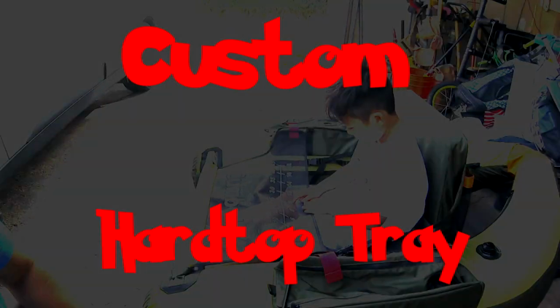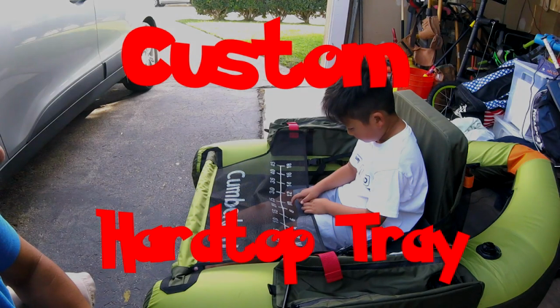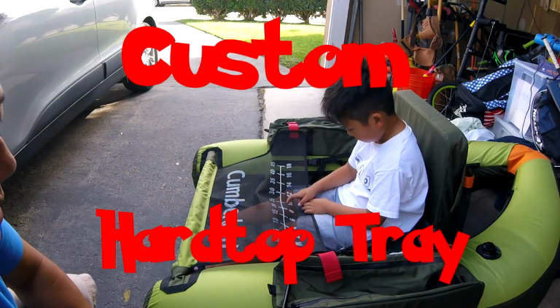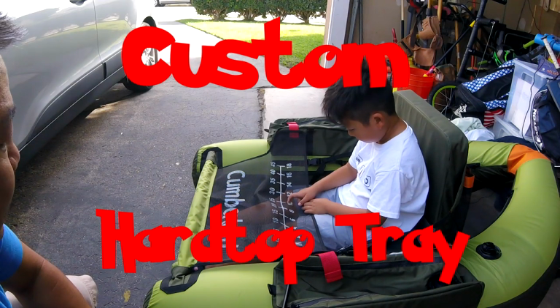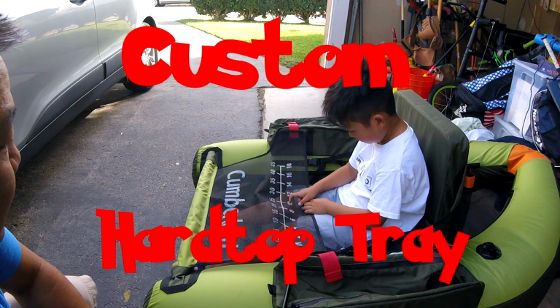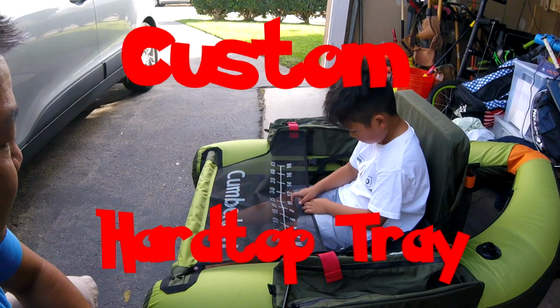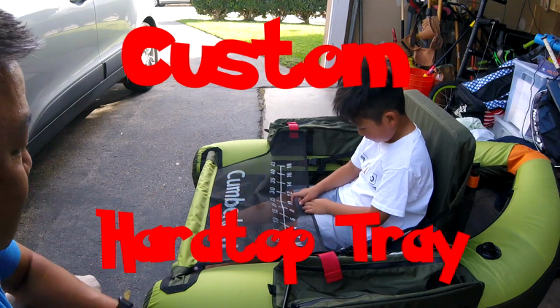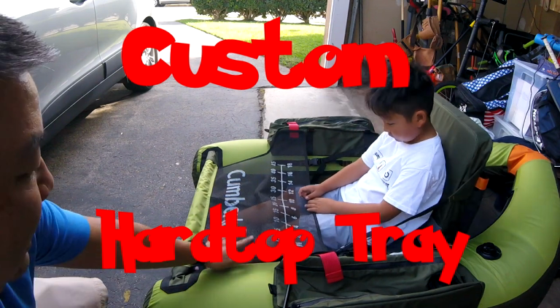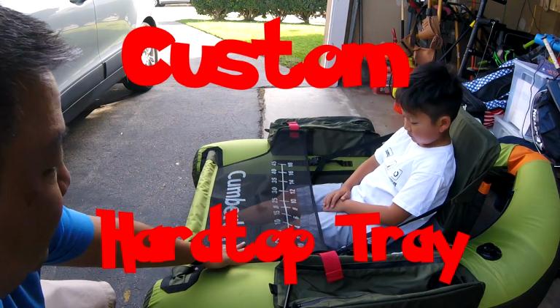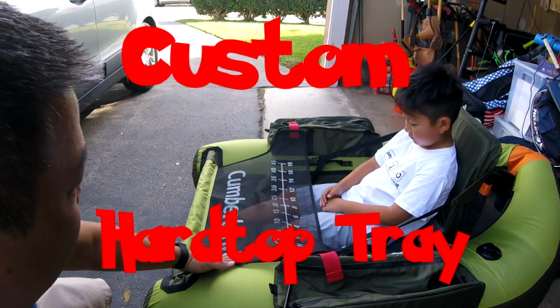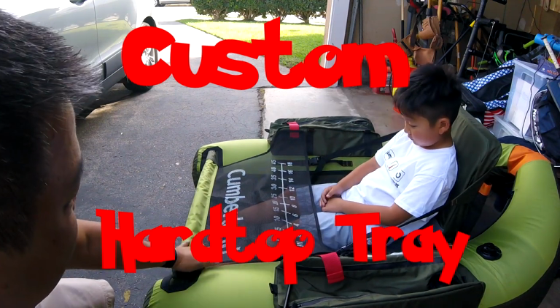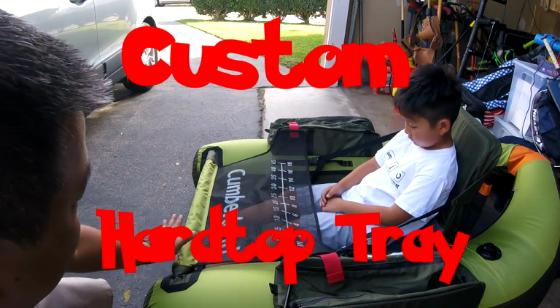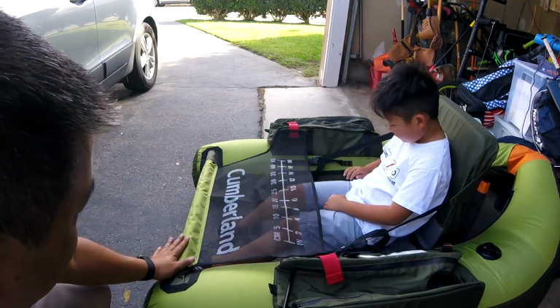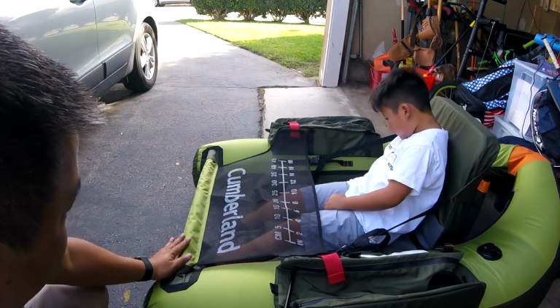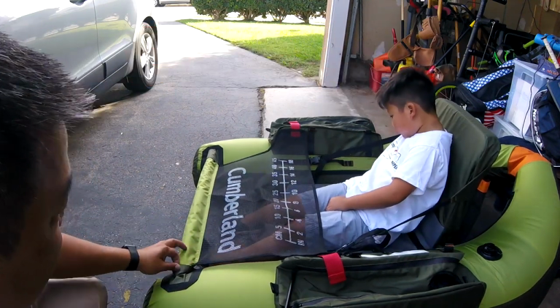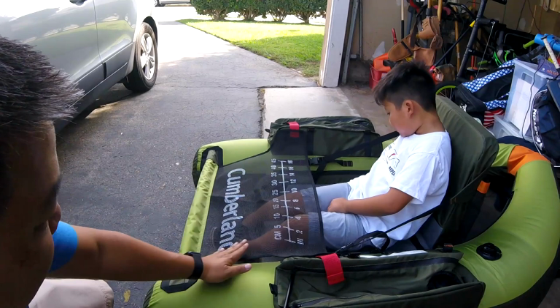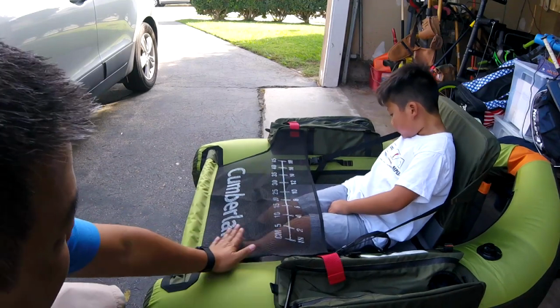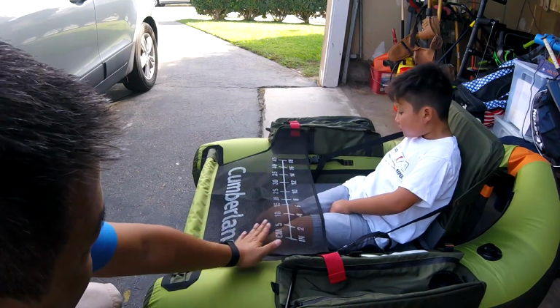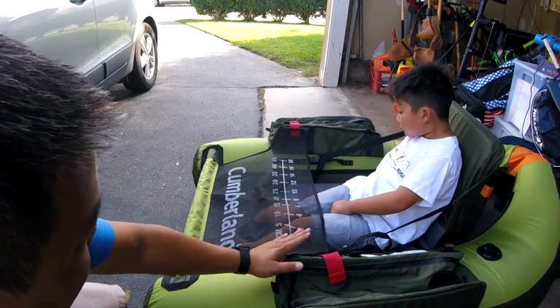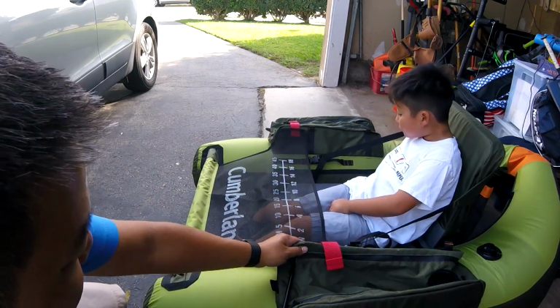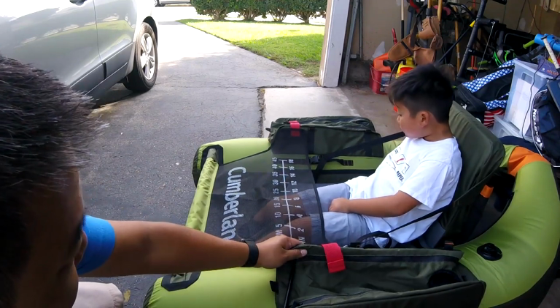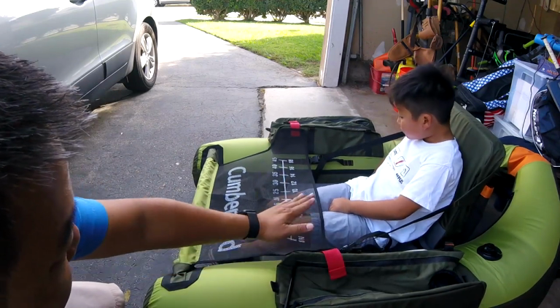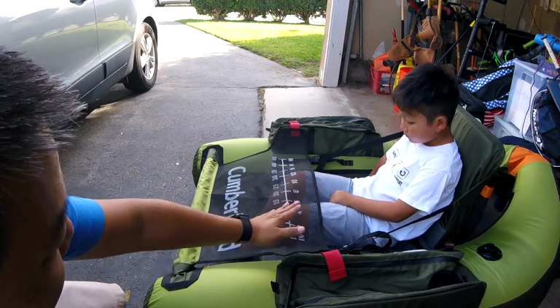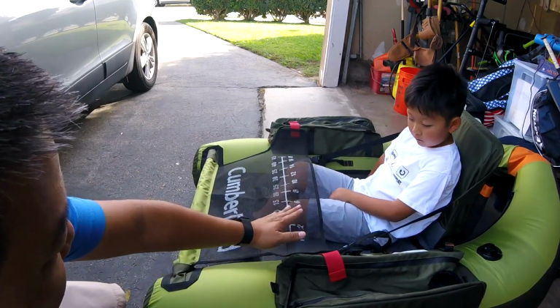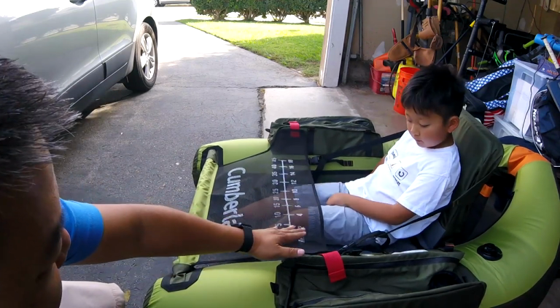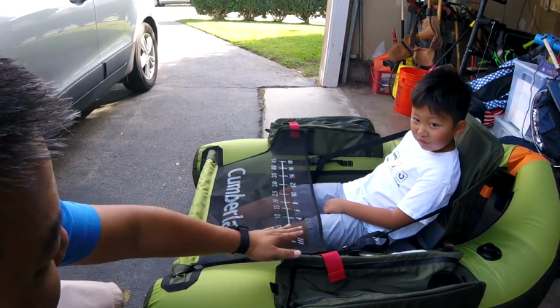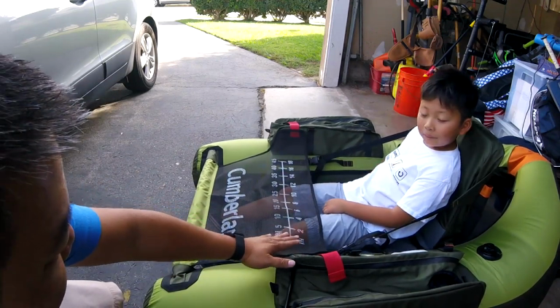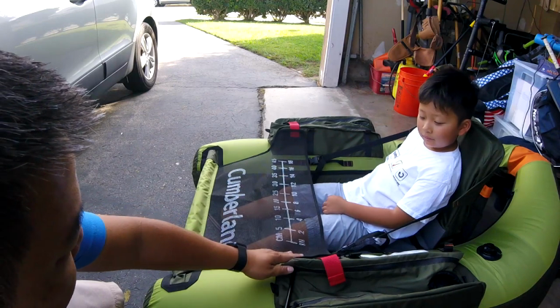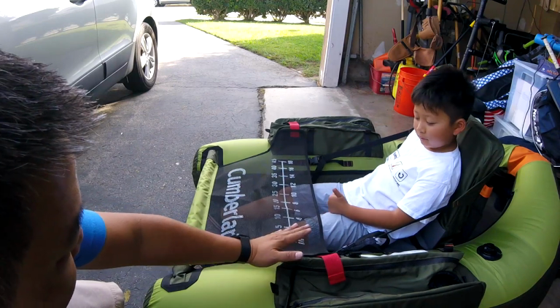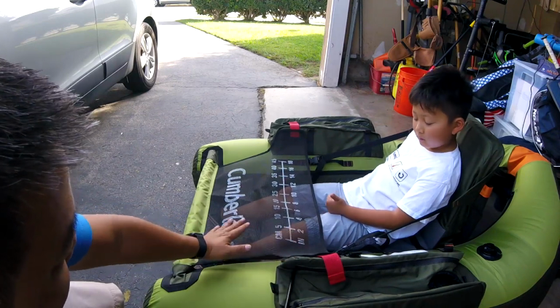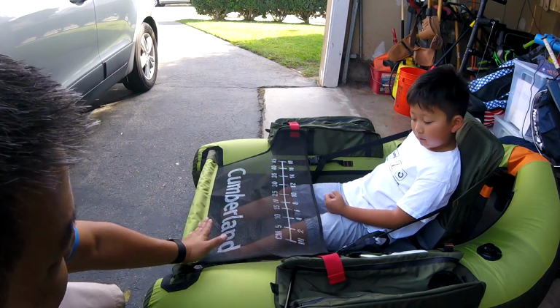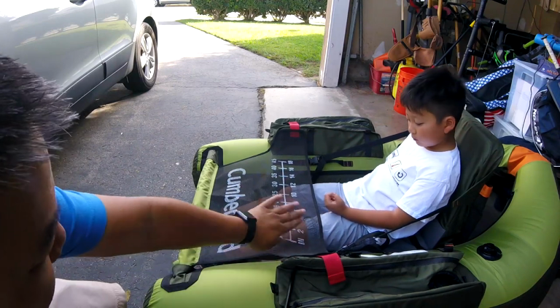The next thing I want to do for my Cumberland is look at the apron here. As you can see it kind of starts off in the front at an angle, up to where the pockets are, and if you imagine where I'm seated it's kind of an angle like this.